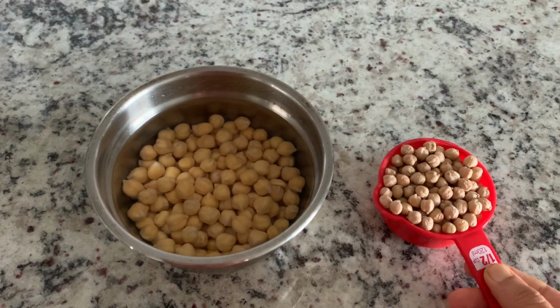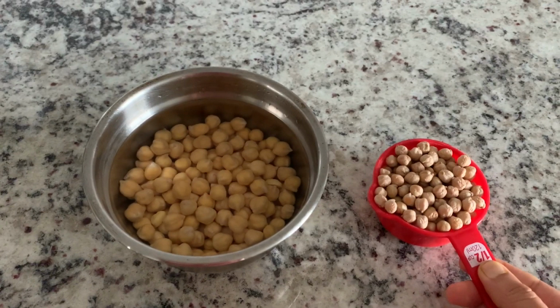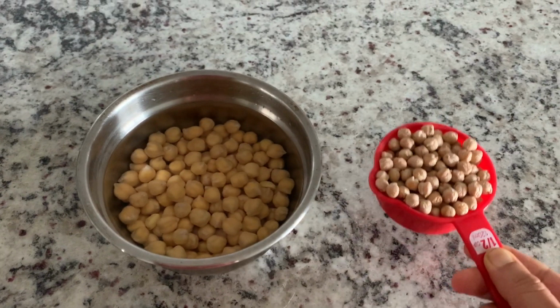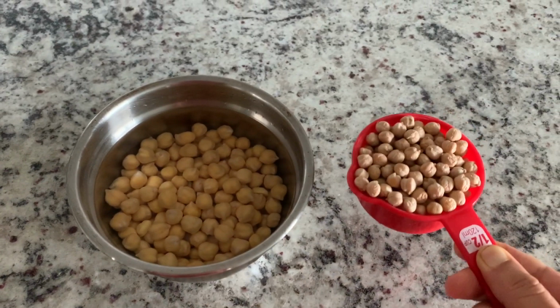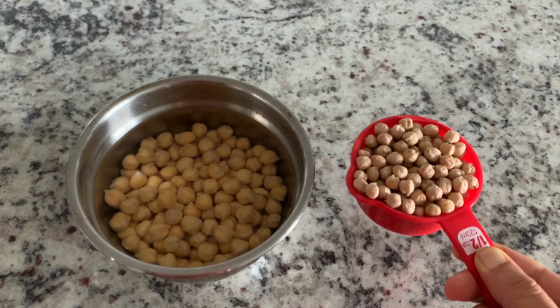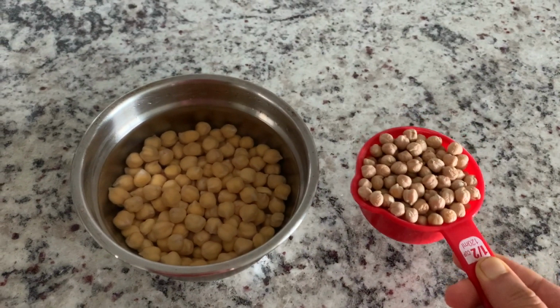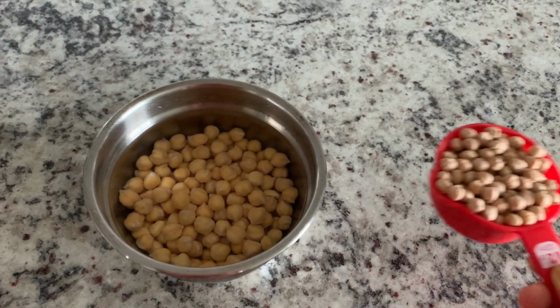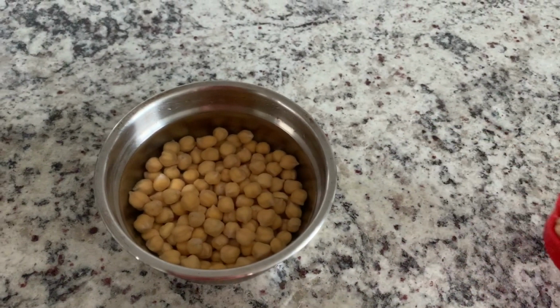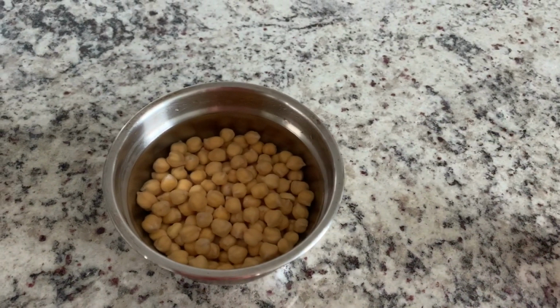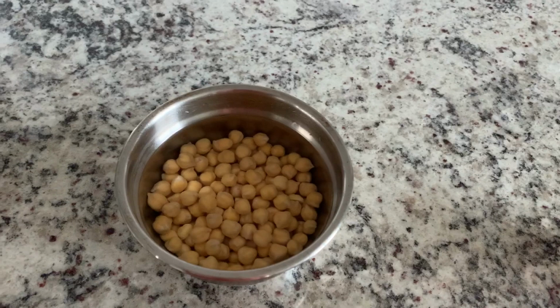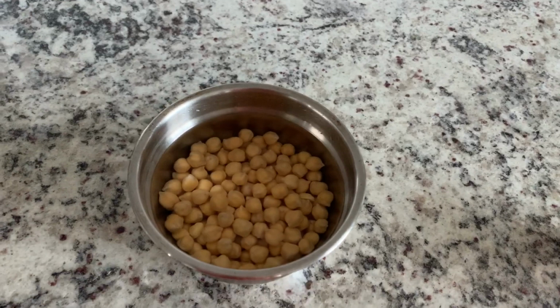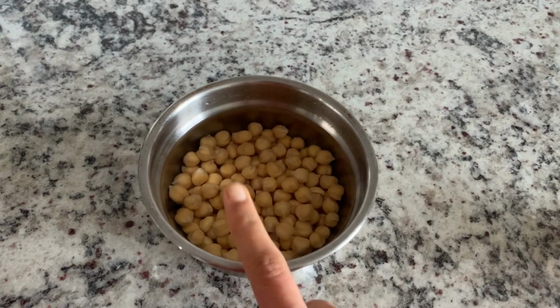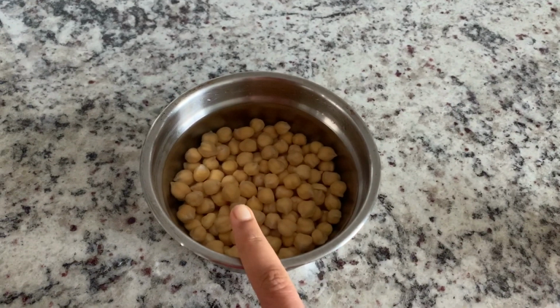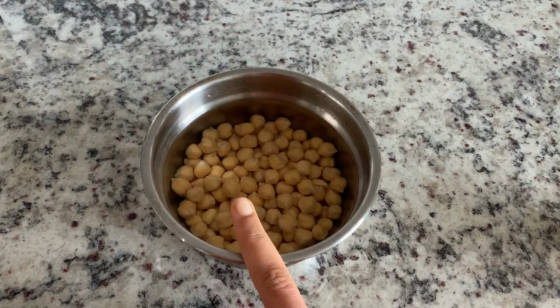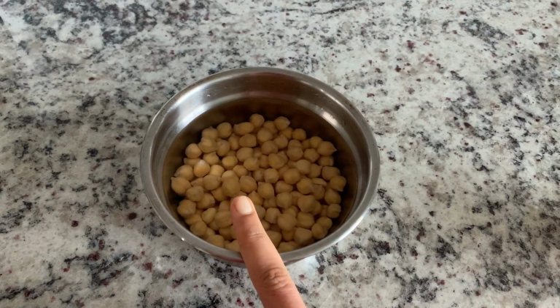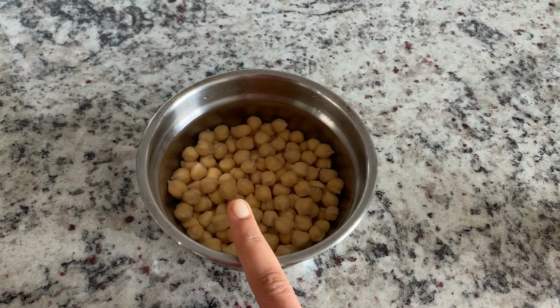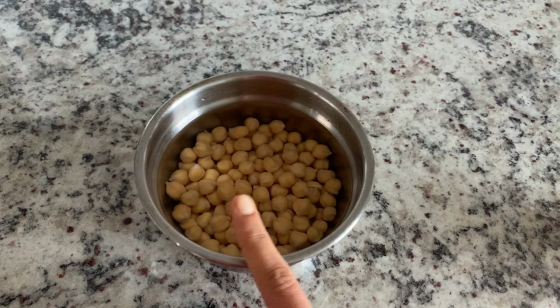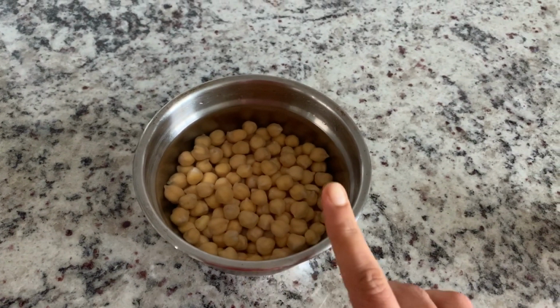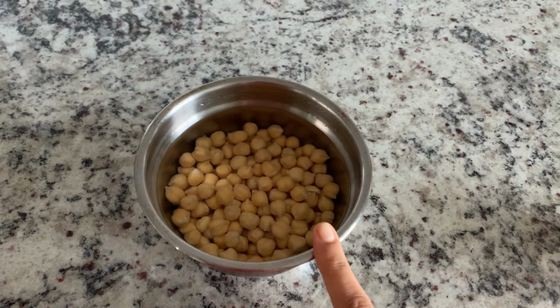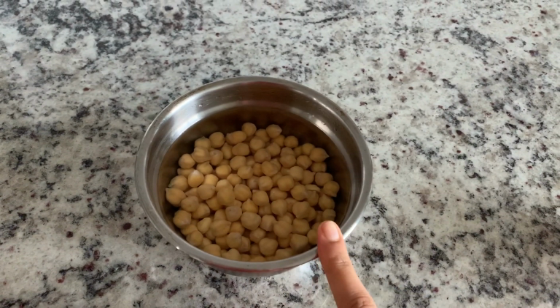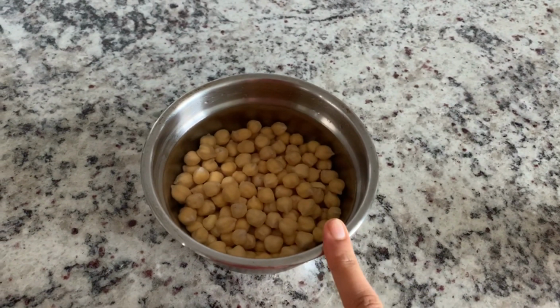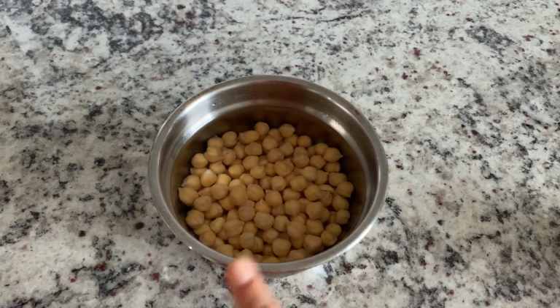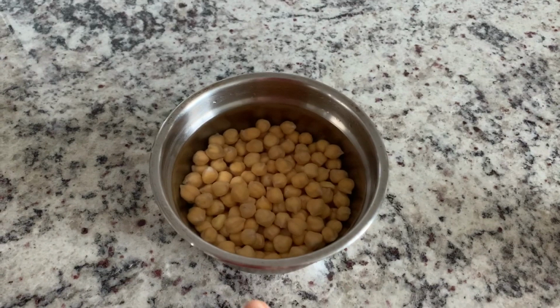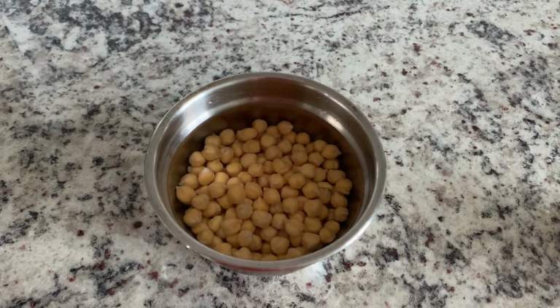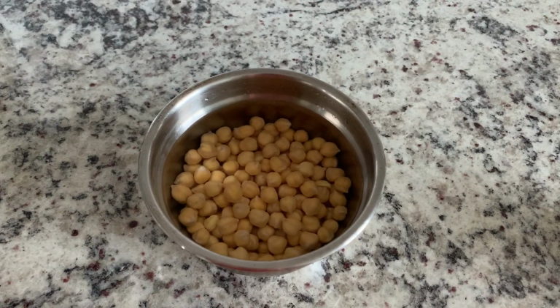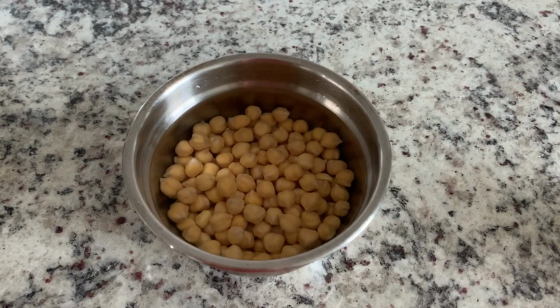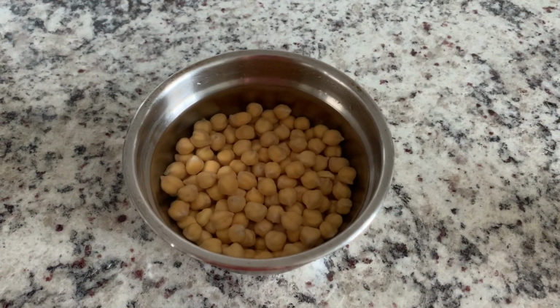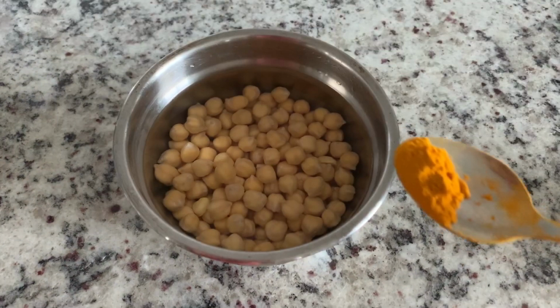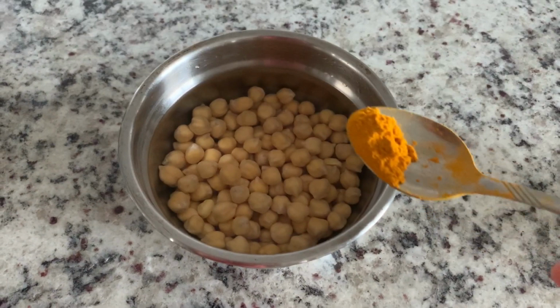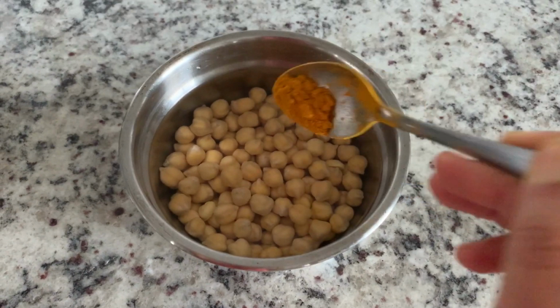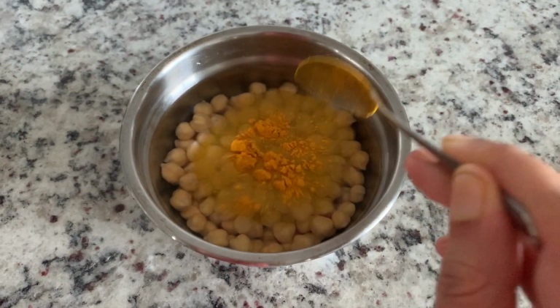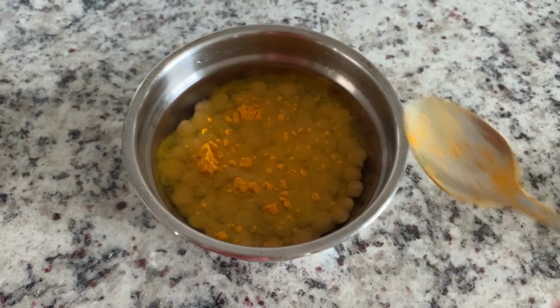I am taking a half cup of chickpeas. We can soak them overnight. We will cook them in a pressure cooker or instant pot in a few minutes.